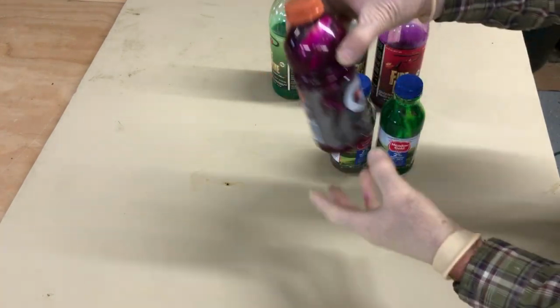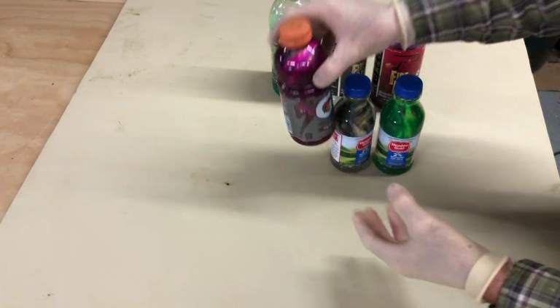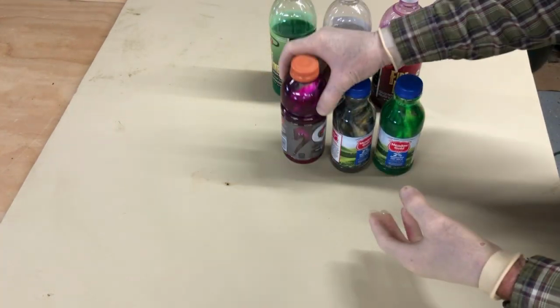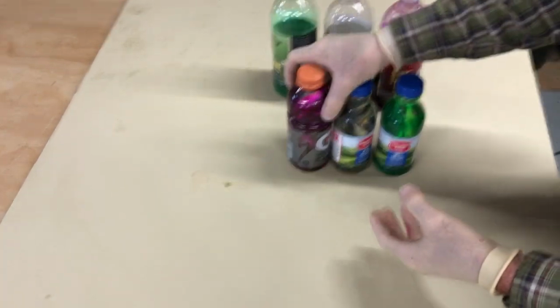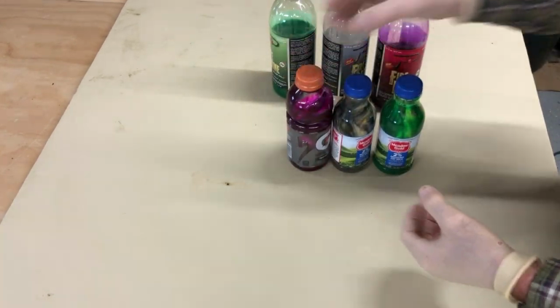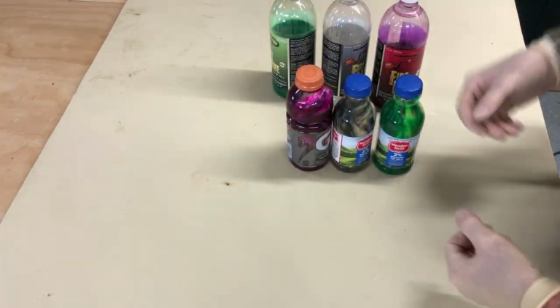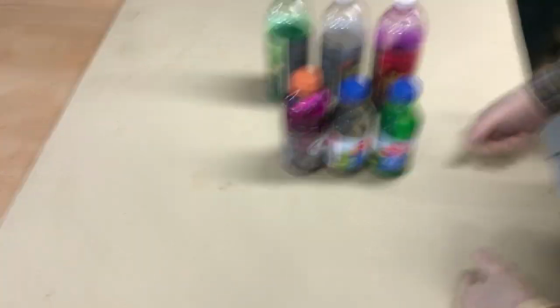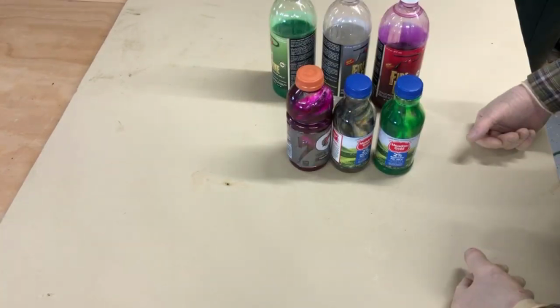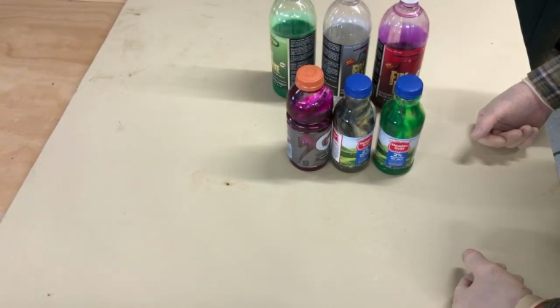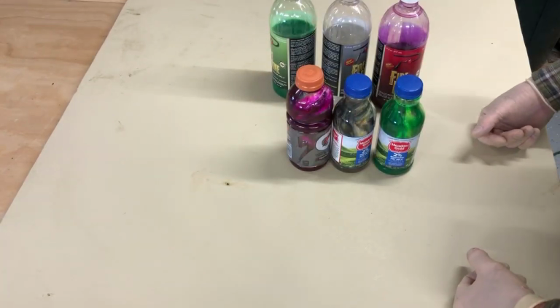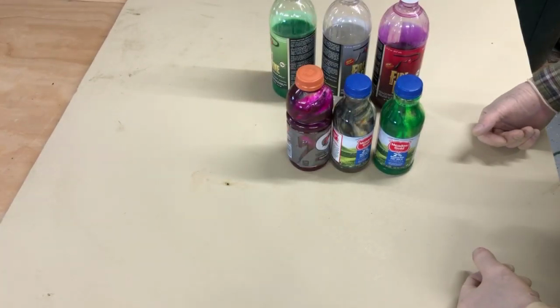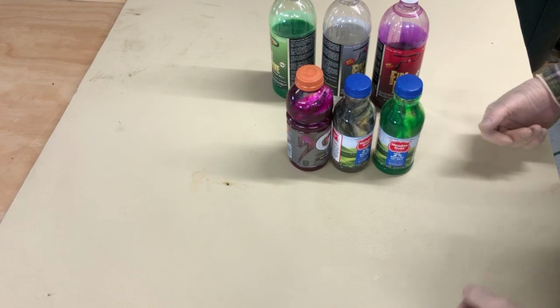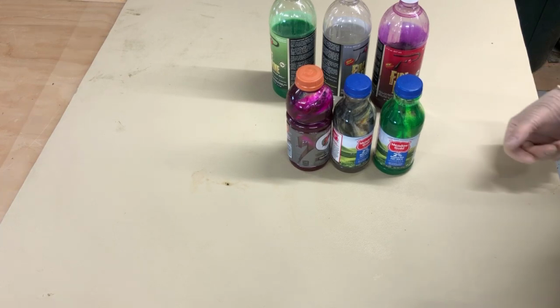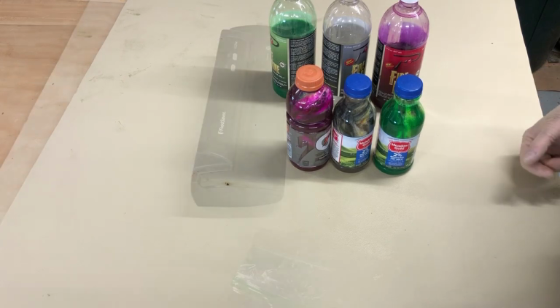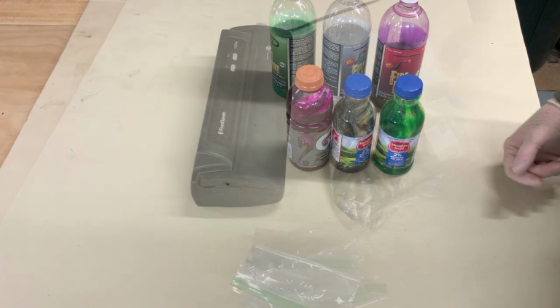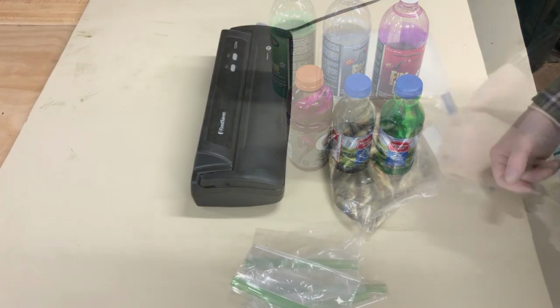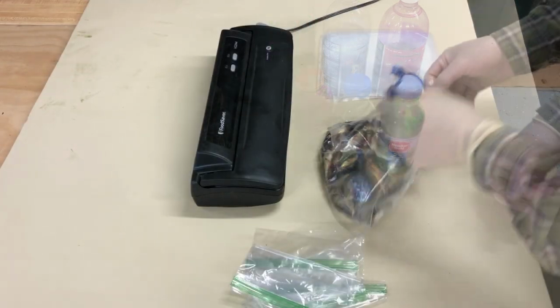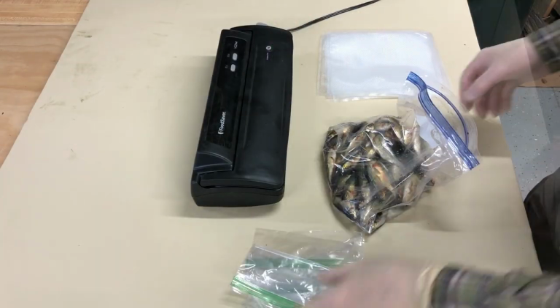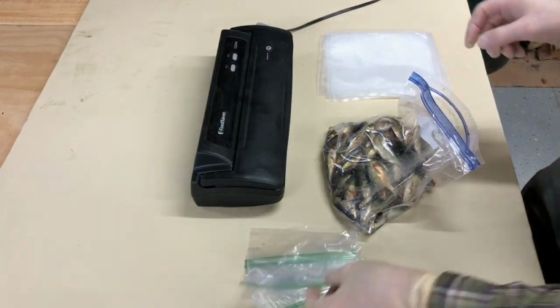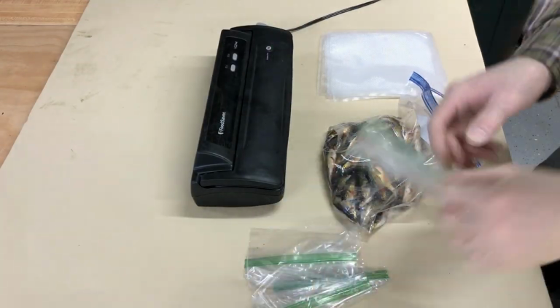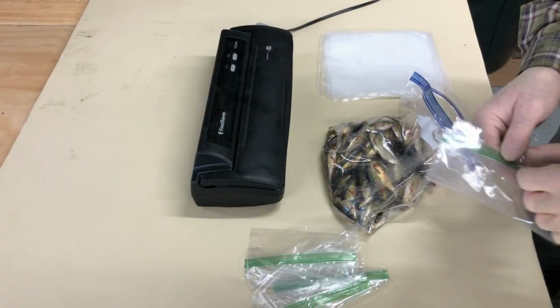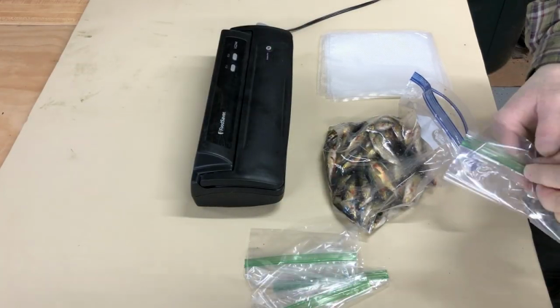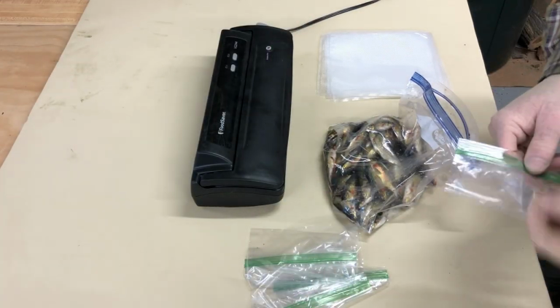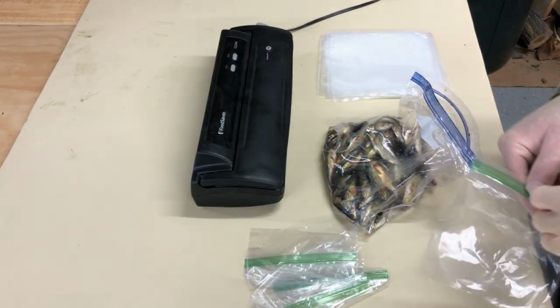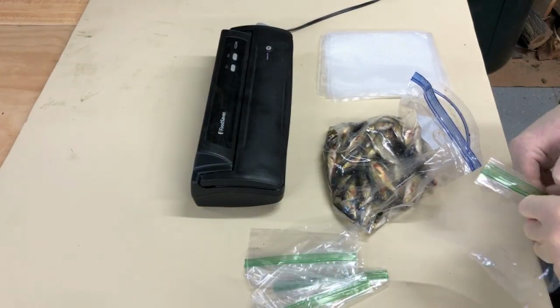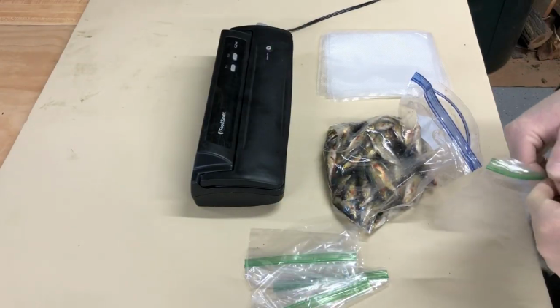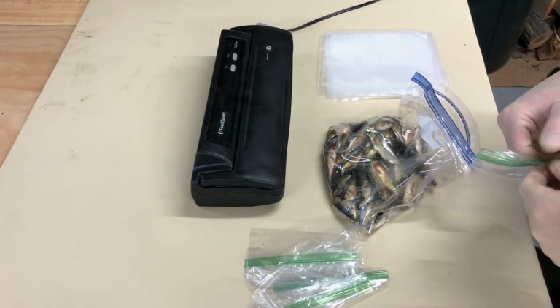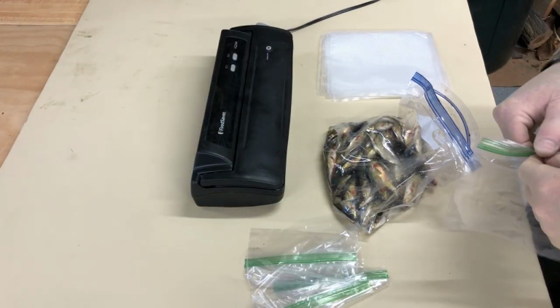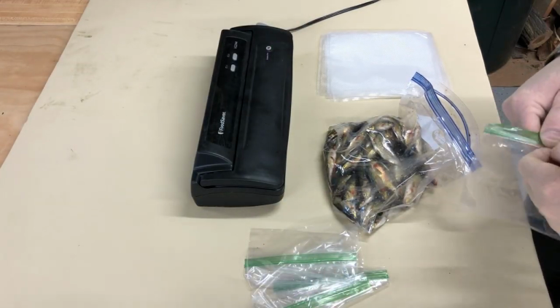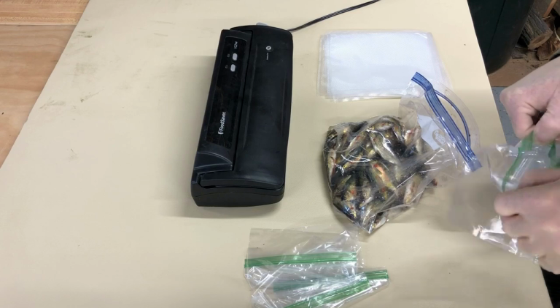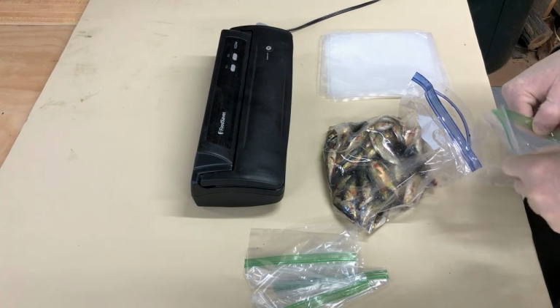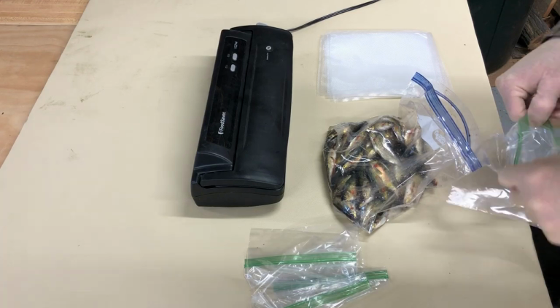We'll put those in the fridge and let them process for 12 hours and we'll check them. The rest of these minnows we're going to vacuum pack and freeze them really quick so they stay good.